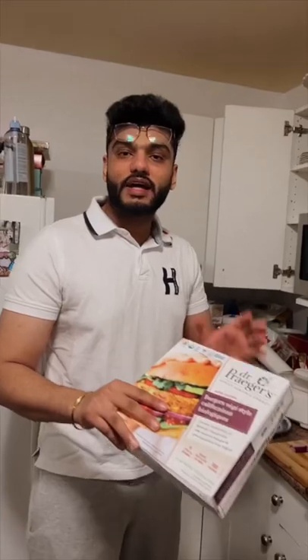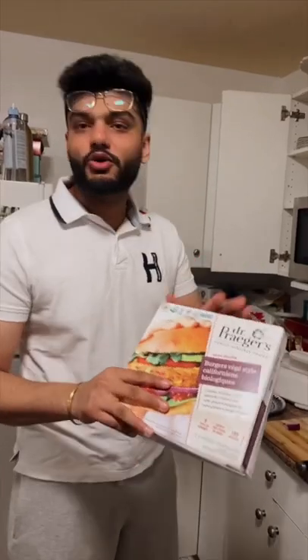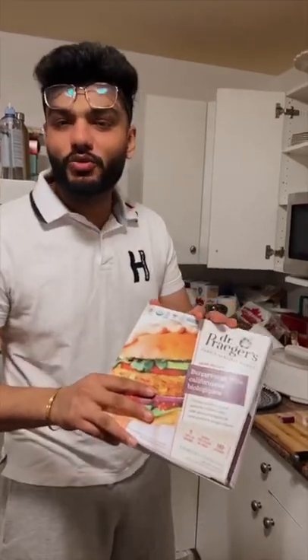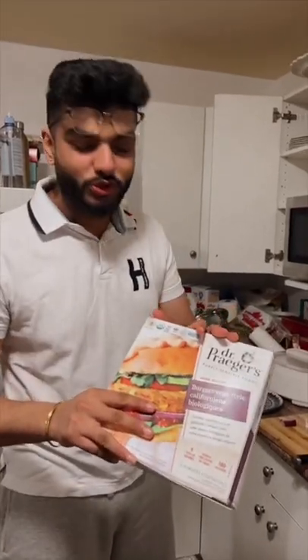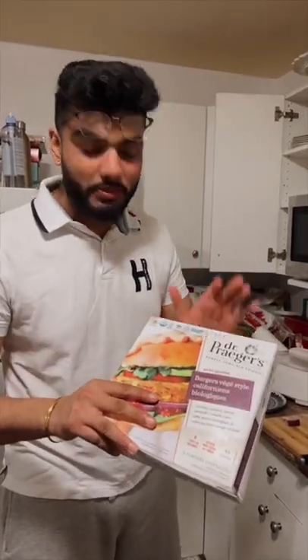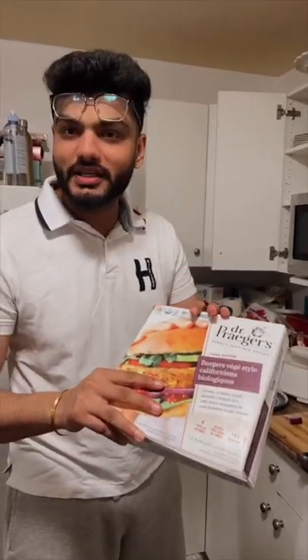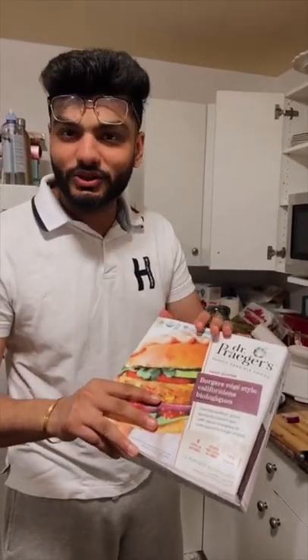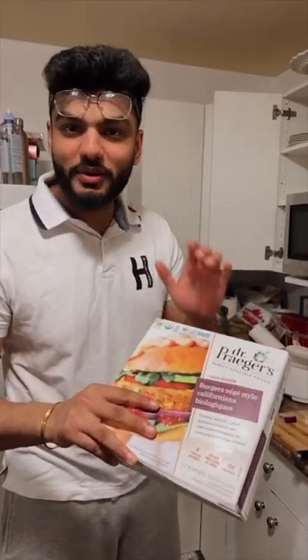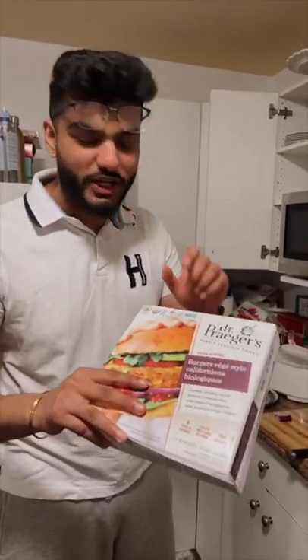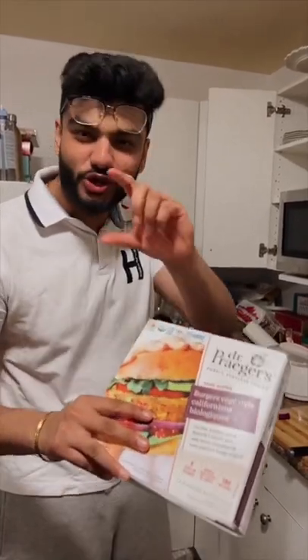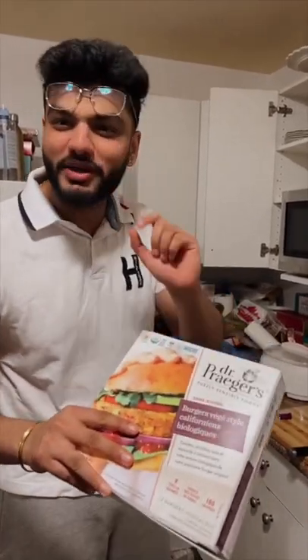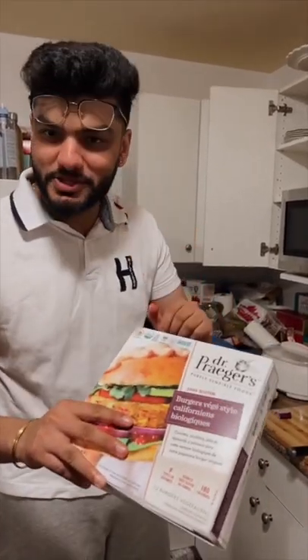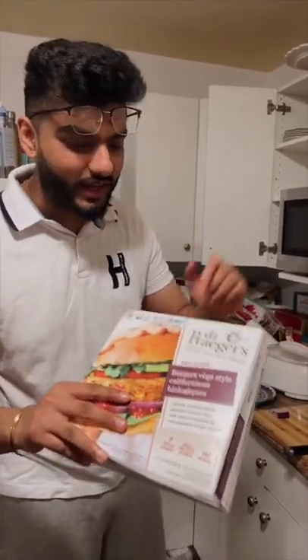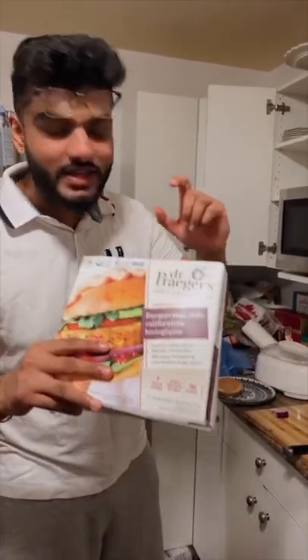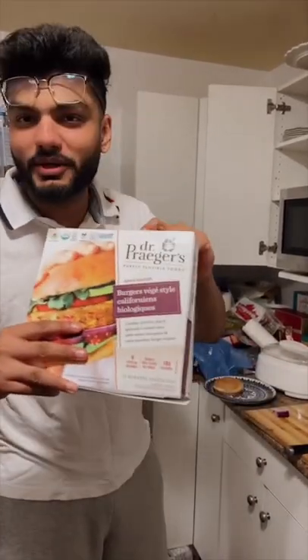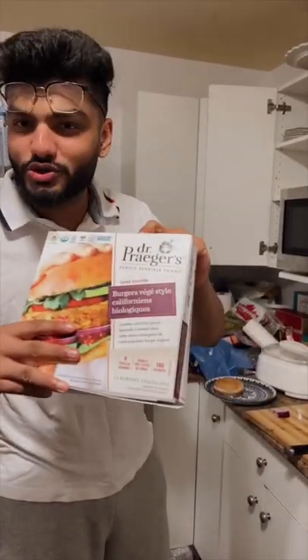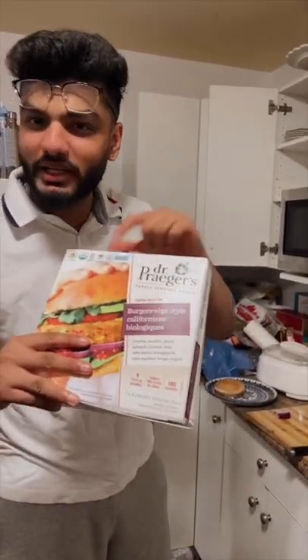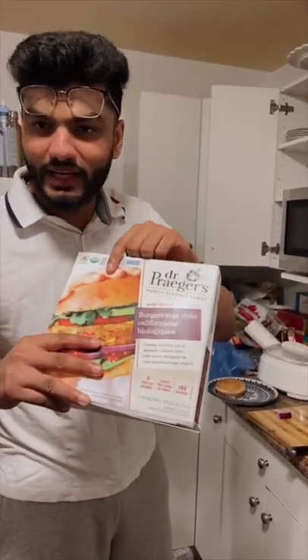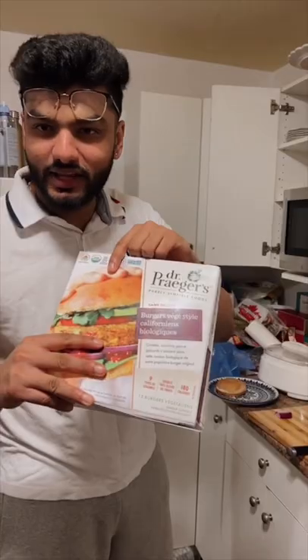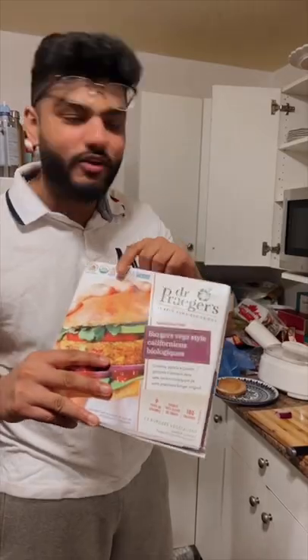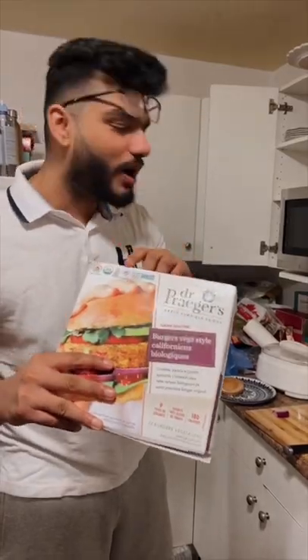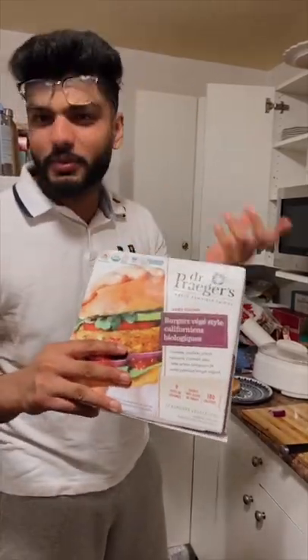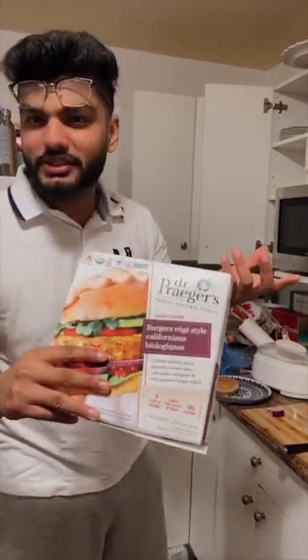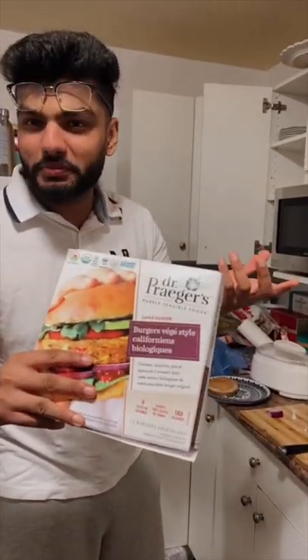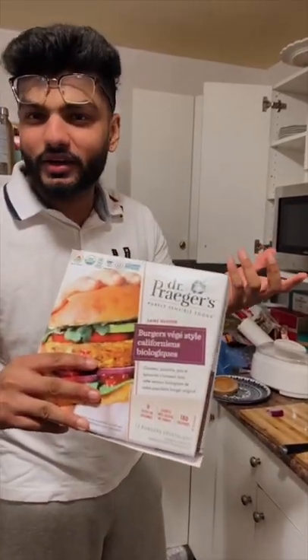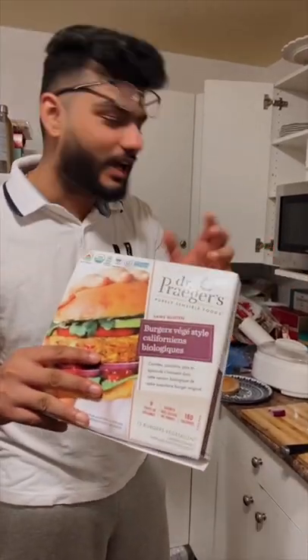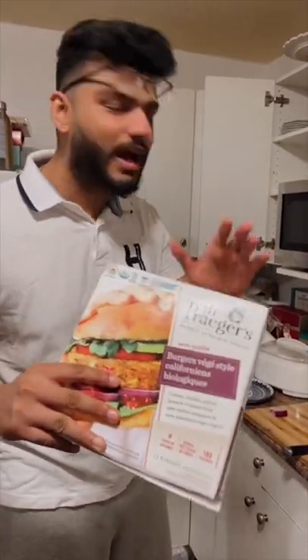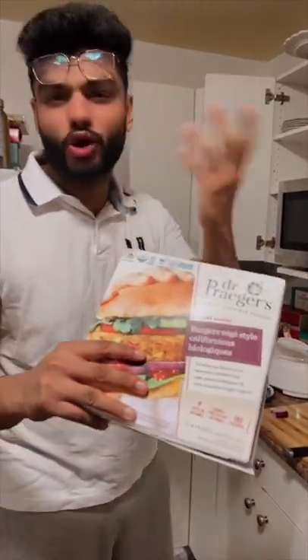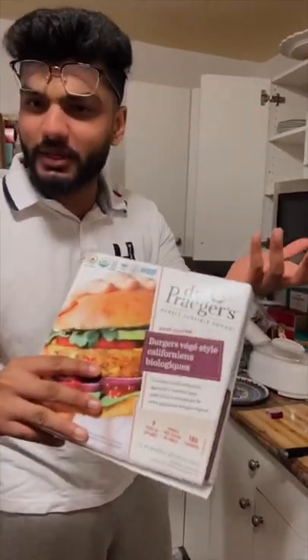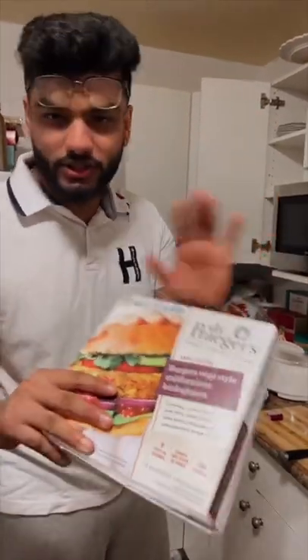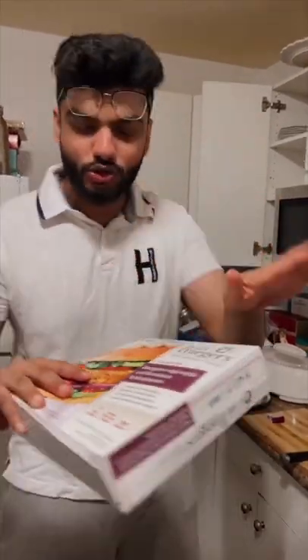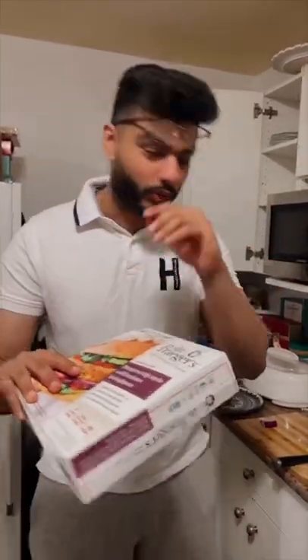Guys, if you want to make a burger, I have a recipe in a short video. First of all, I take a tikka. You can also make it yourself at home, or you can use another burger — so it's not important.